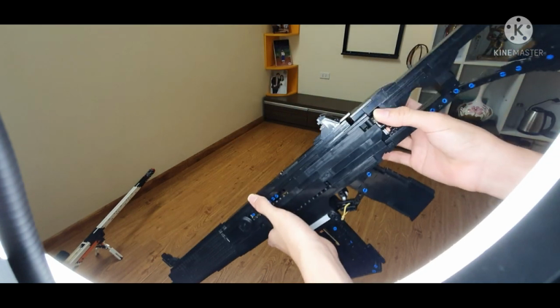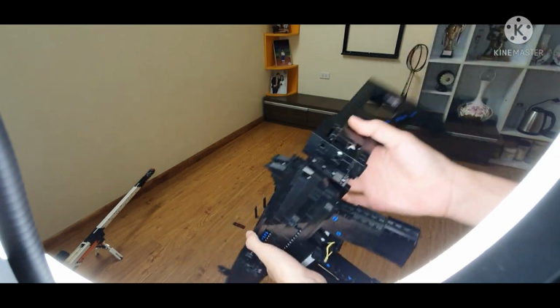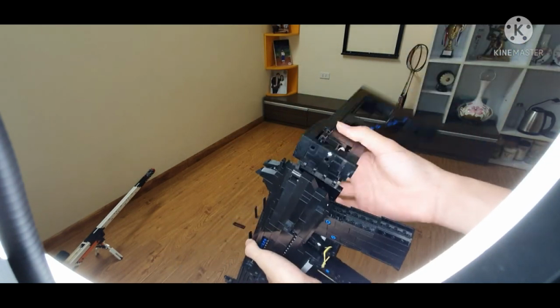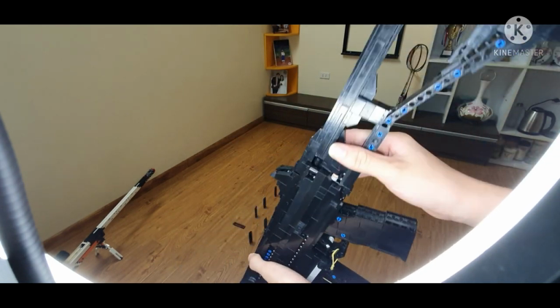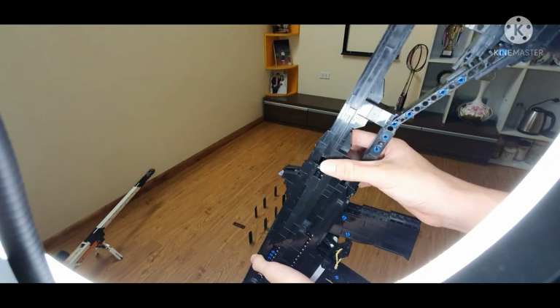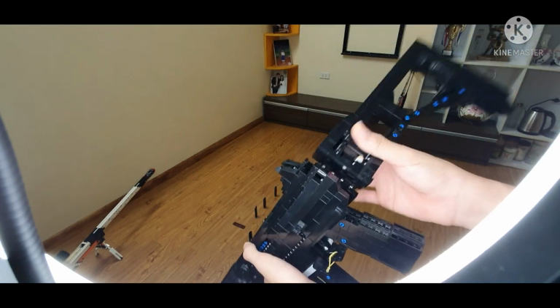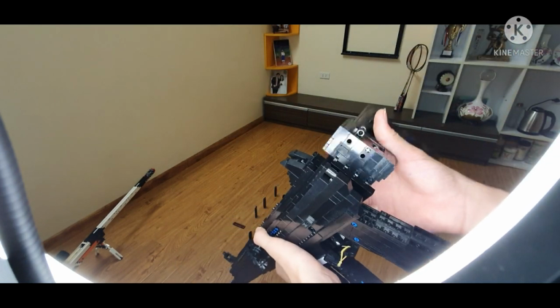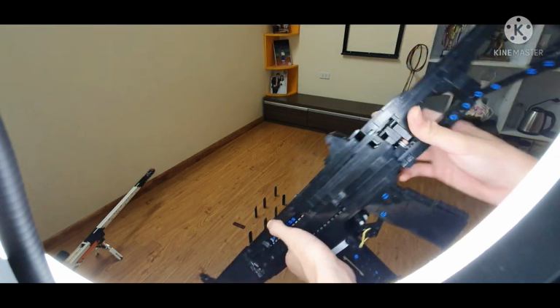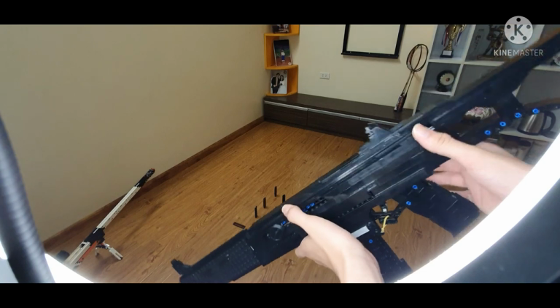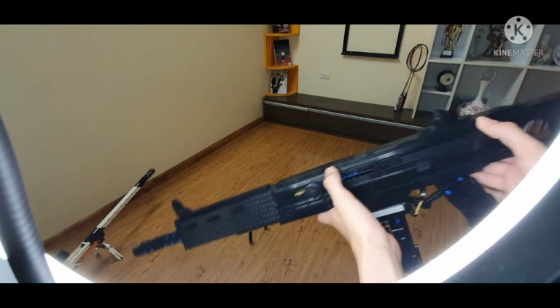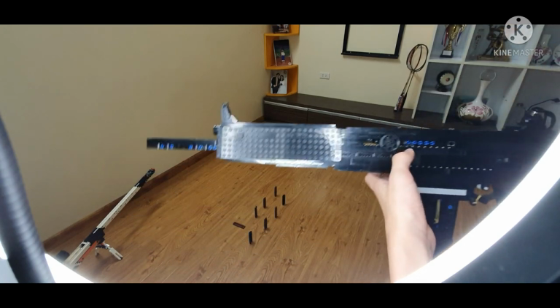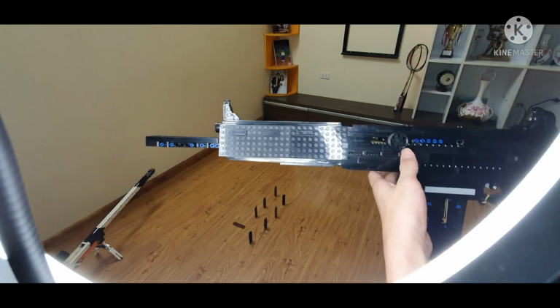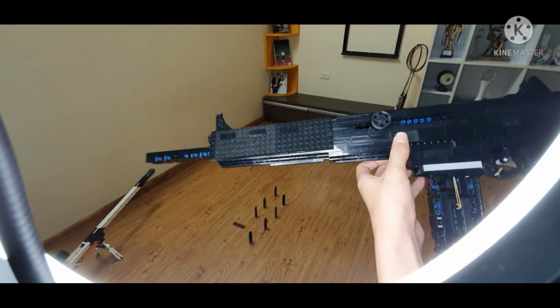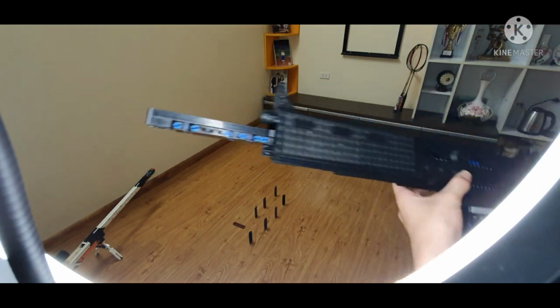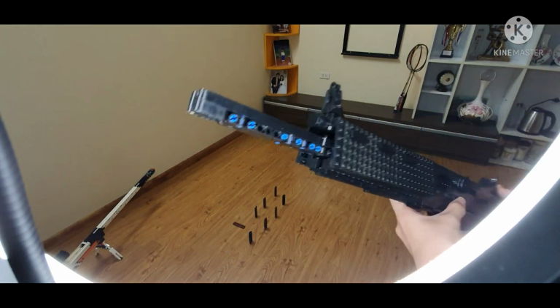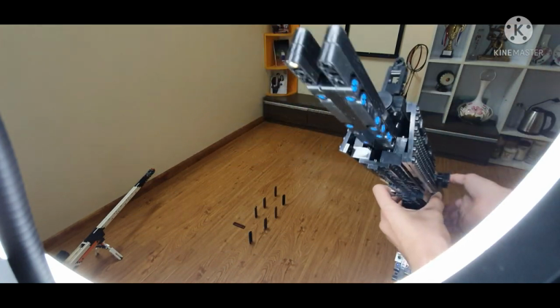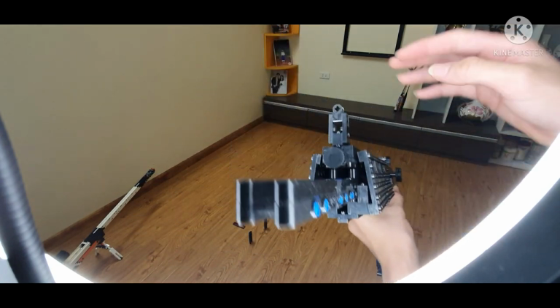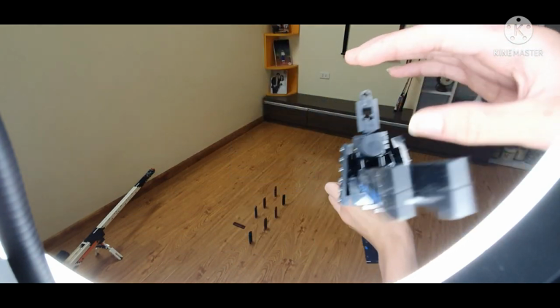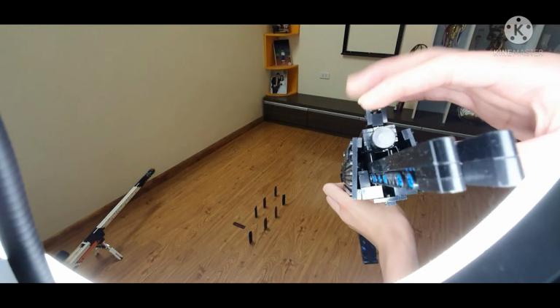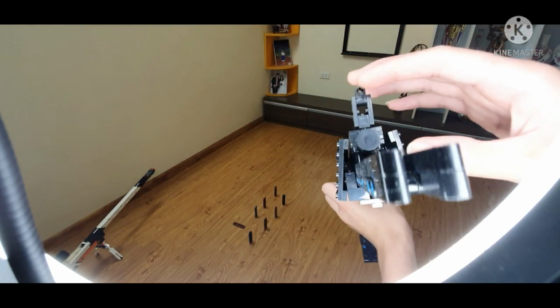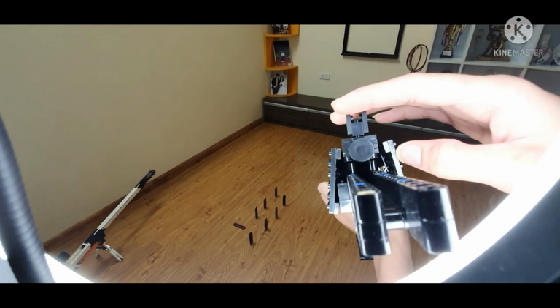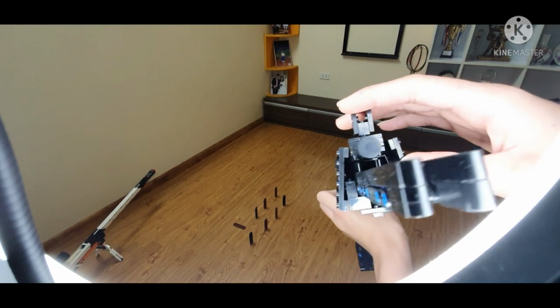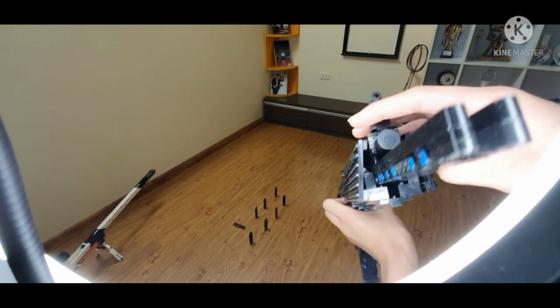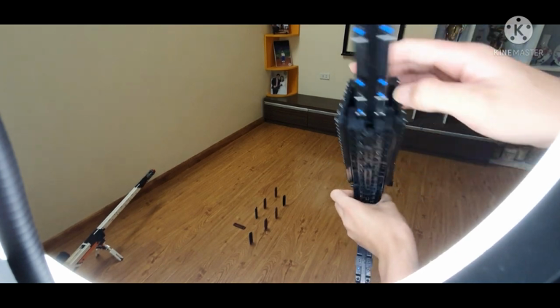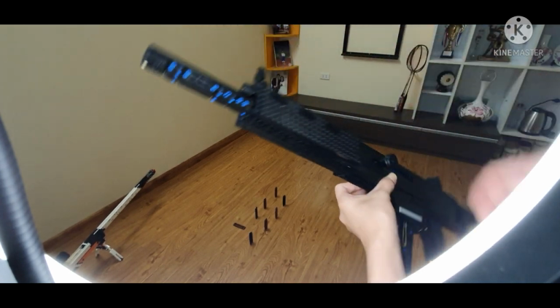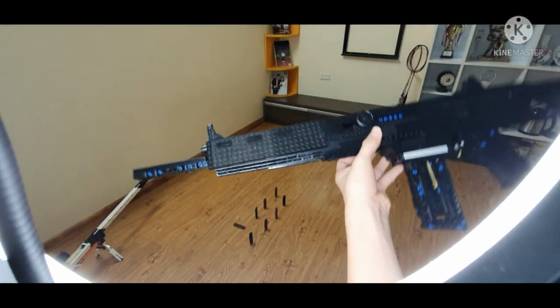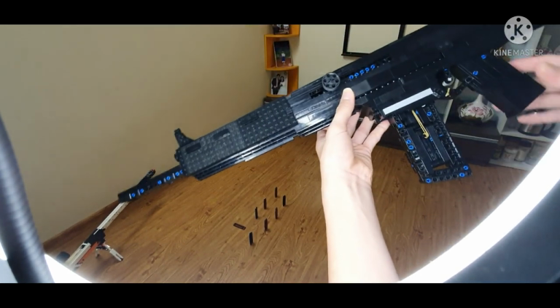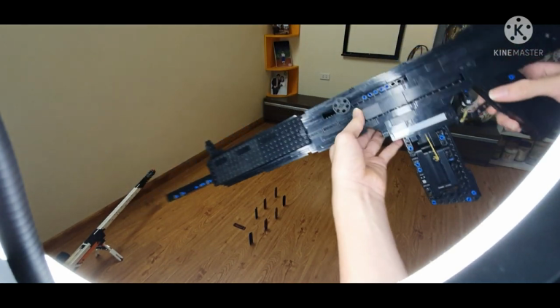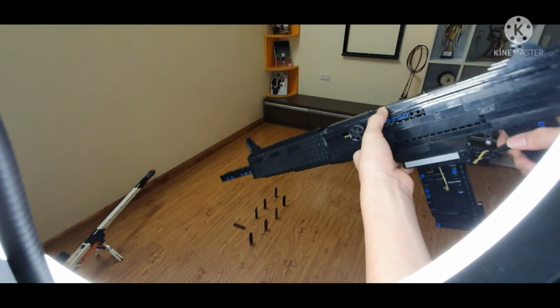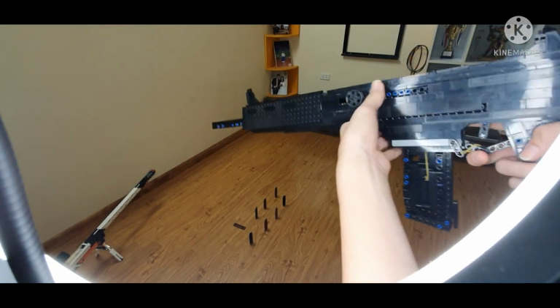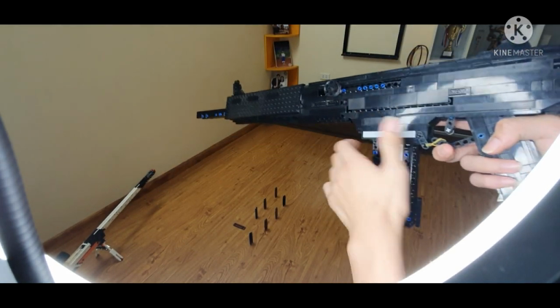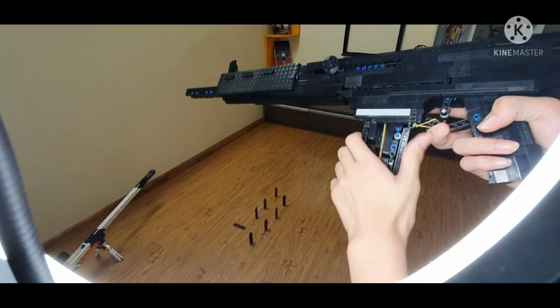I actually kind of just kept the stock and modified the entire gun. You can see it also has an angled handguard like the G36. So let's test these things.